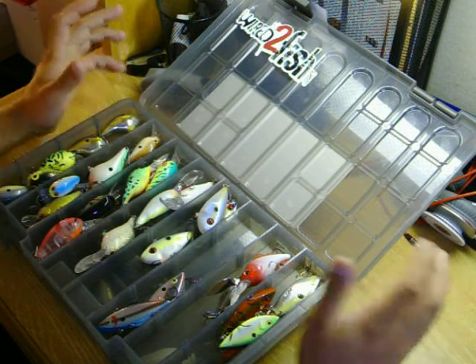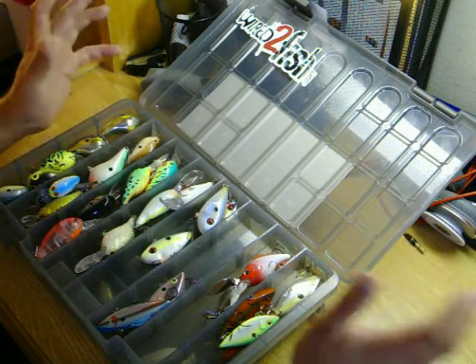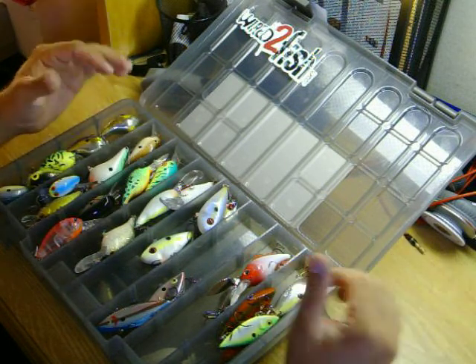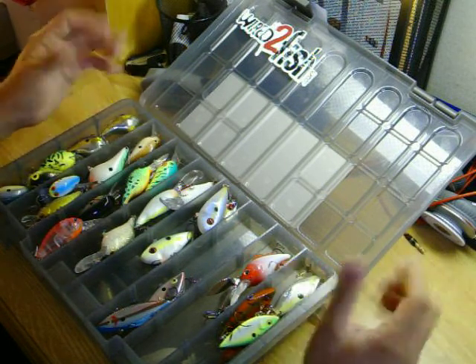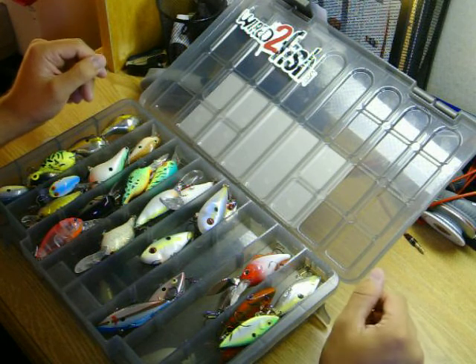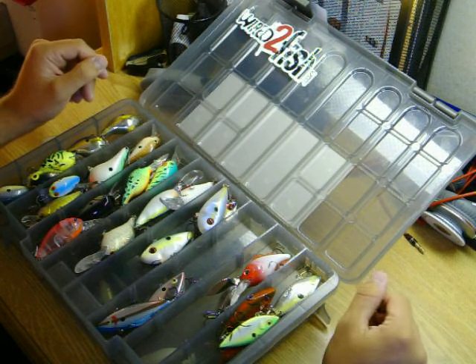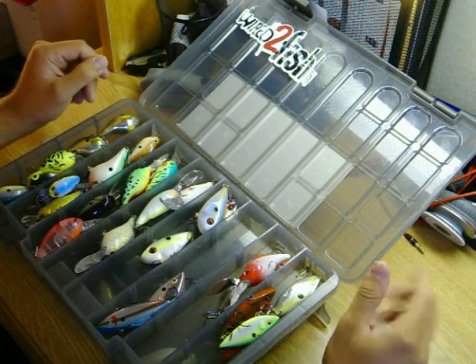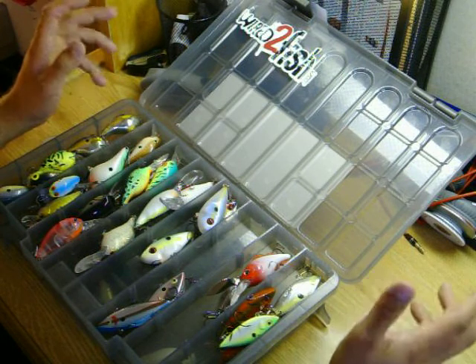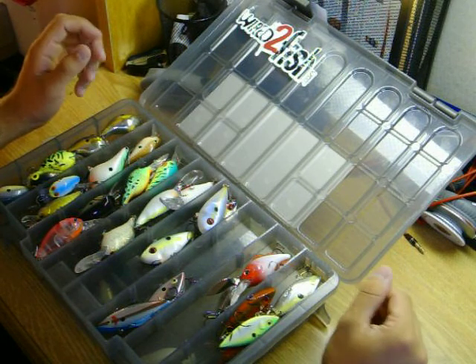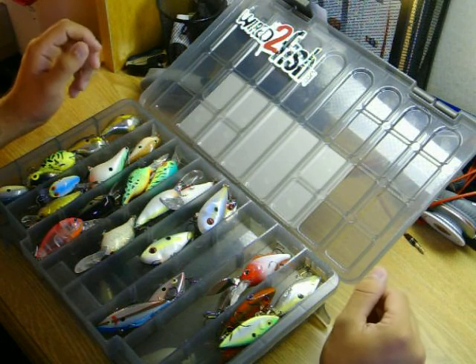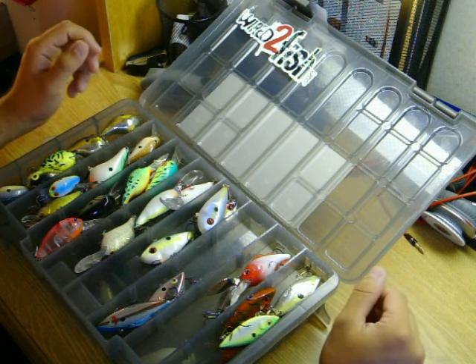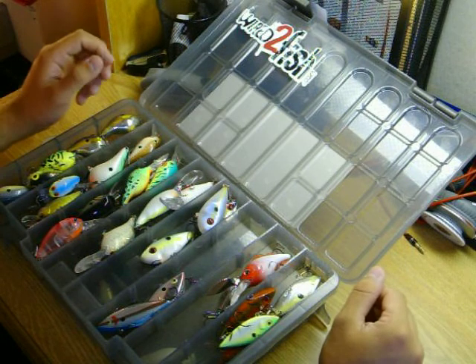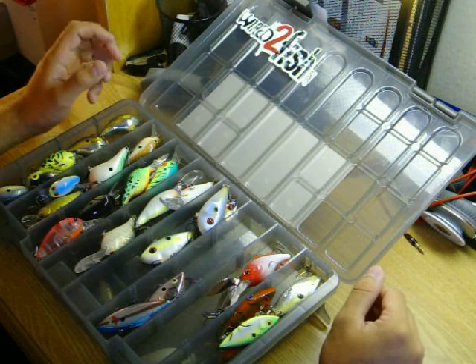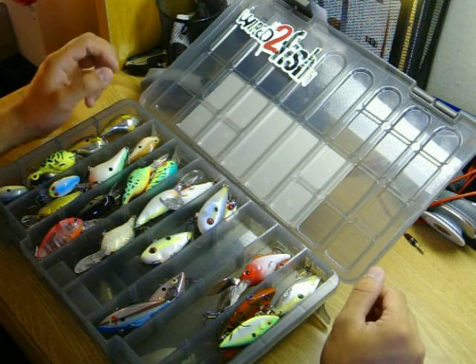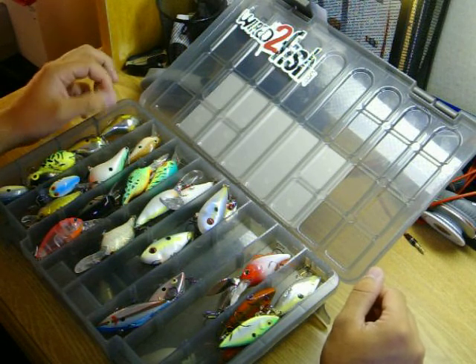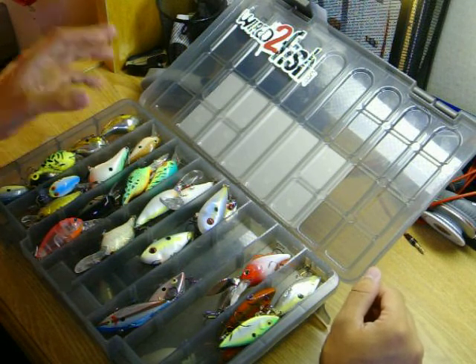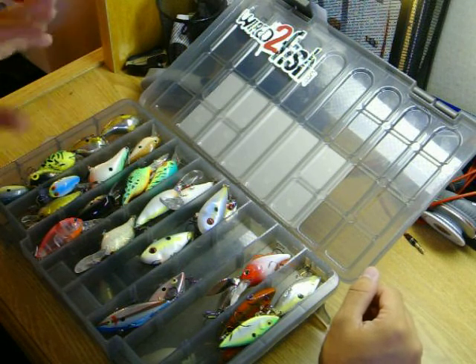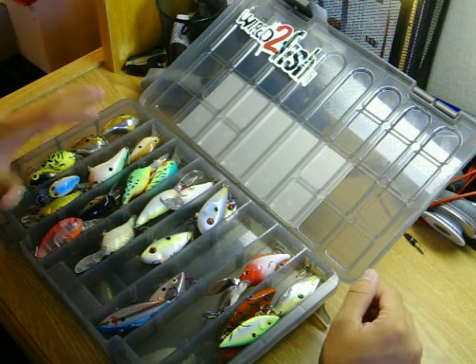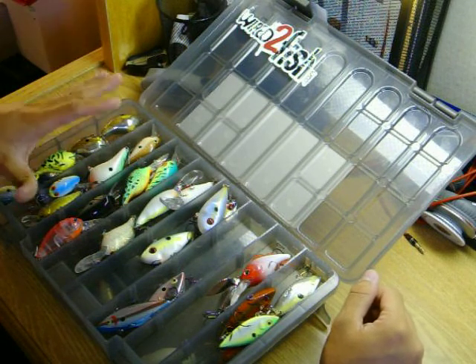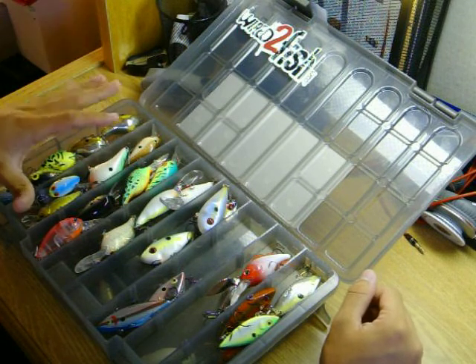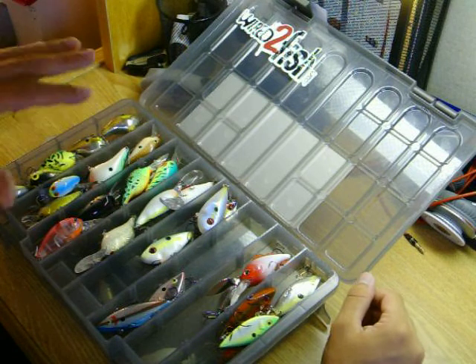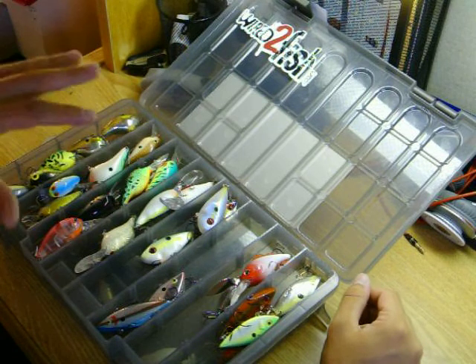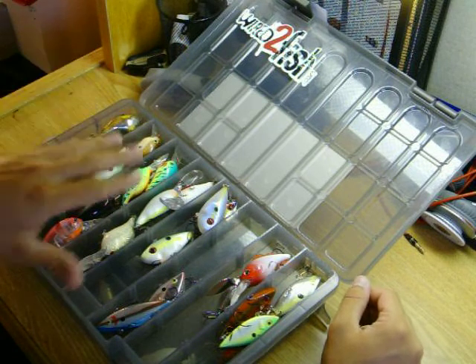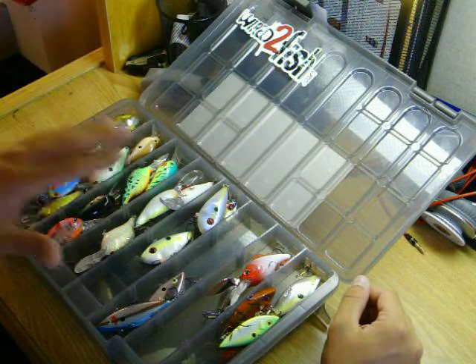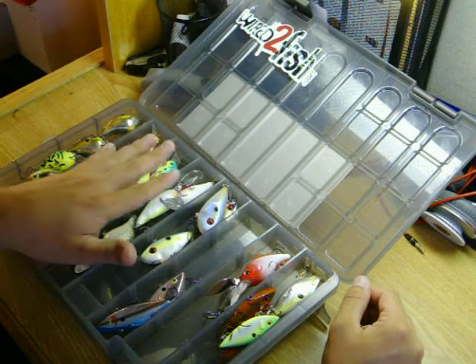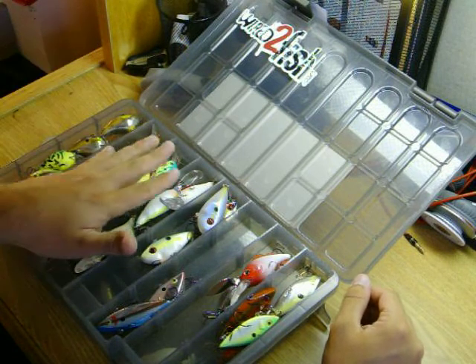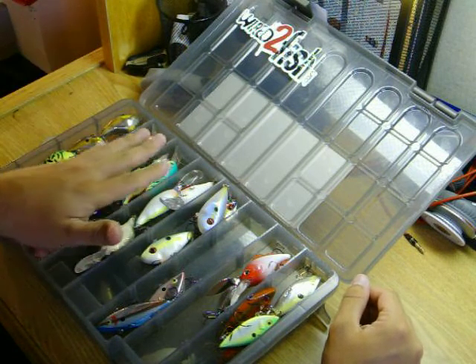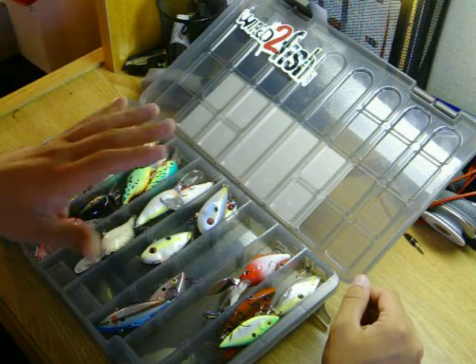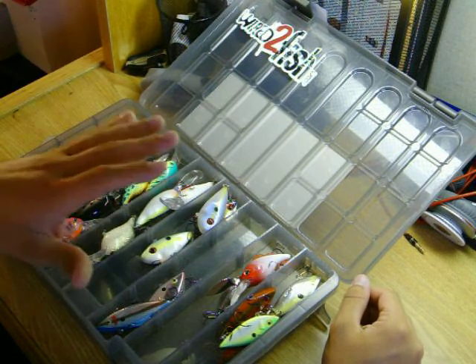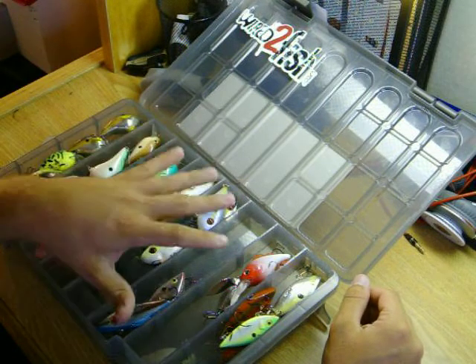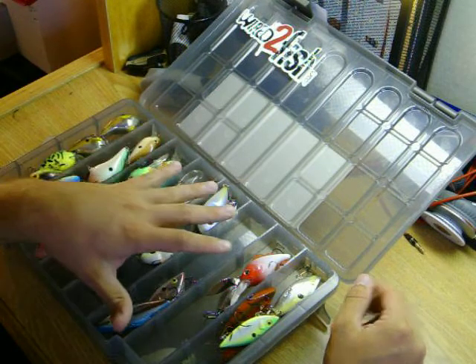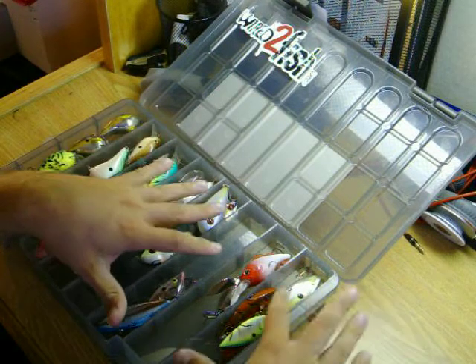This box here is full of my hard baits. I've got shallow divers, I've got my medium to deep divers, and I've got a few lipless.